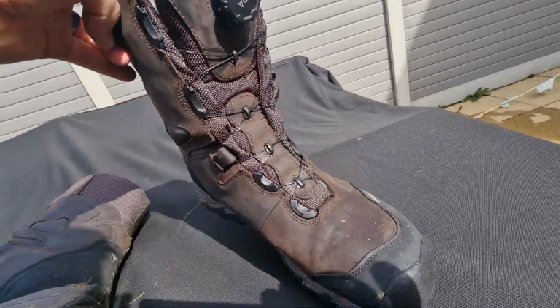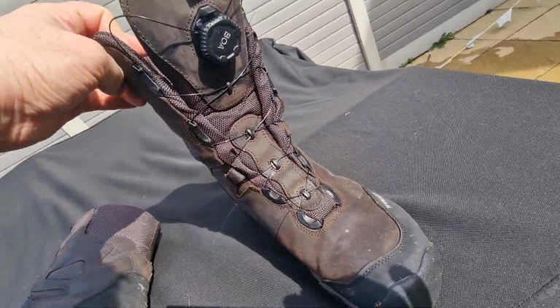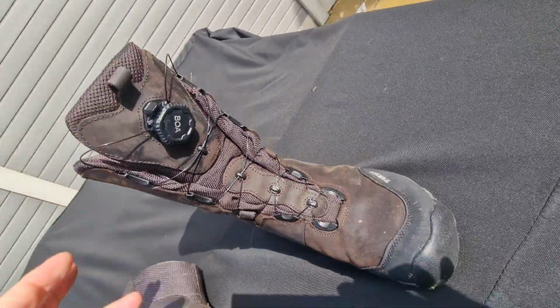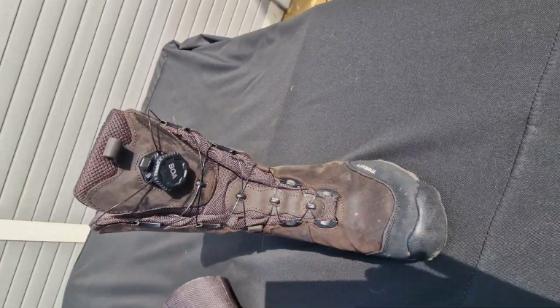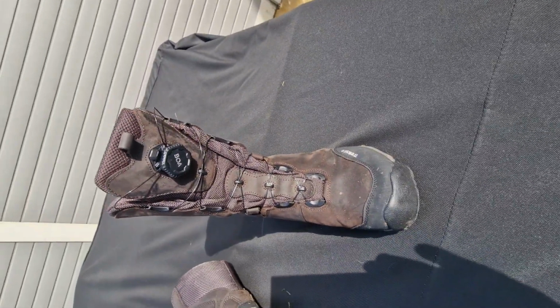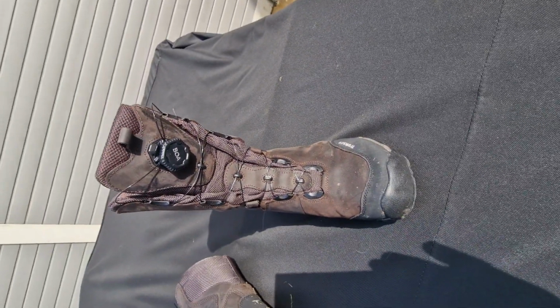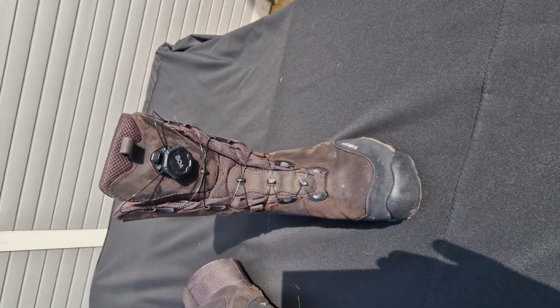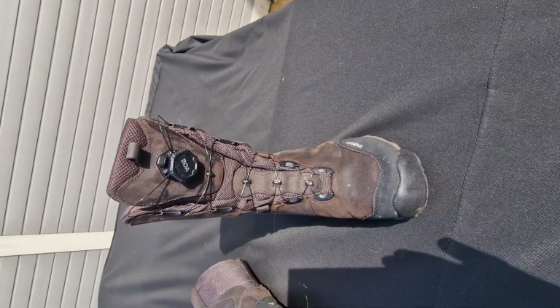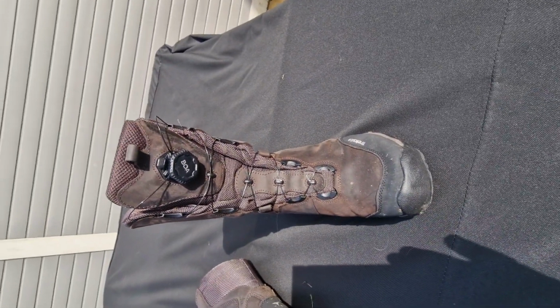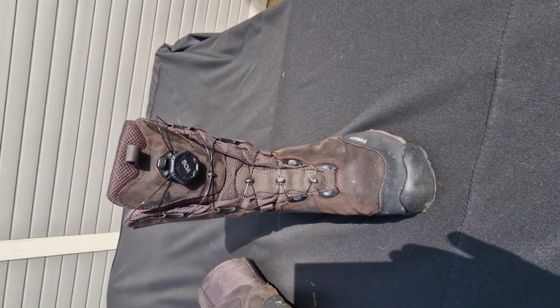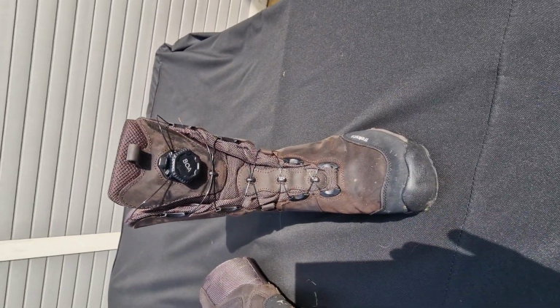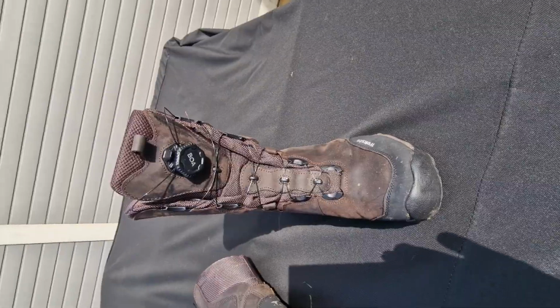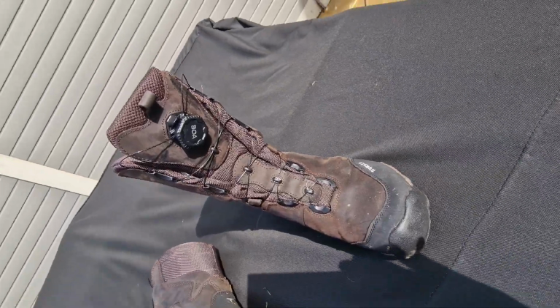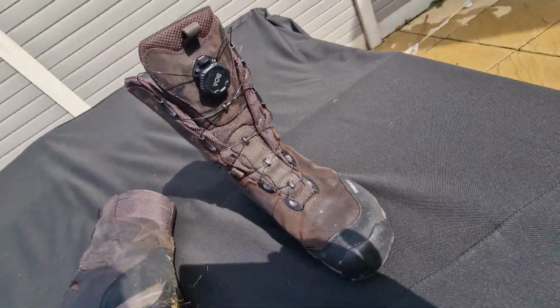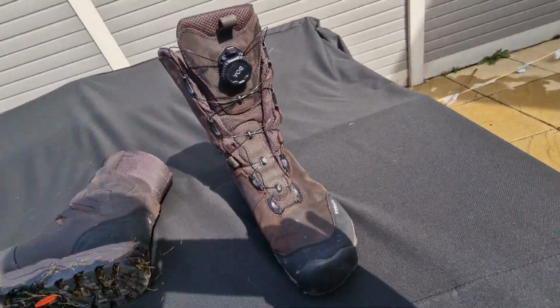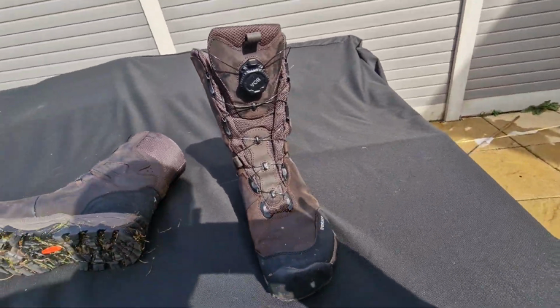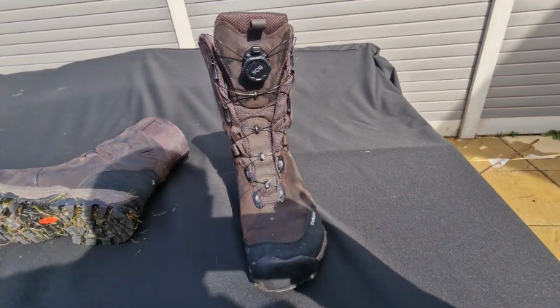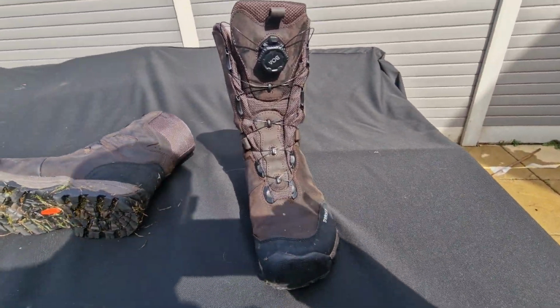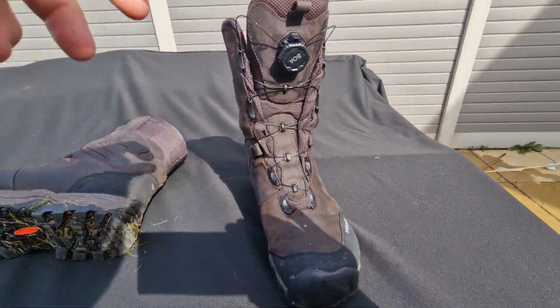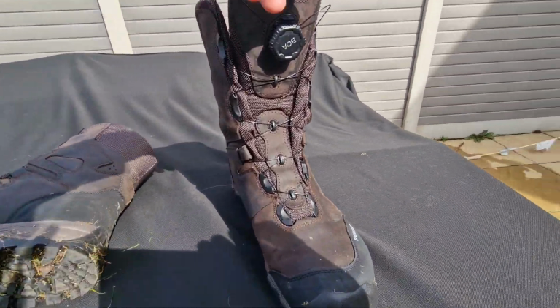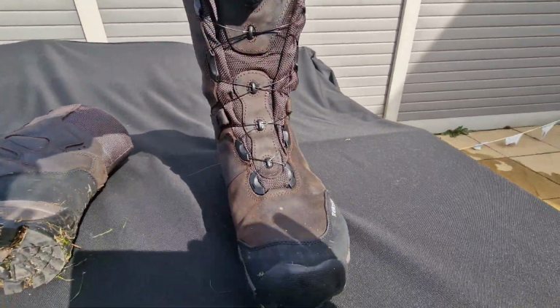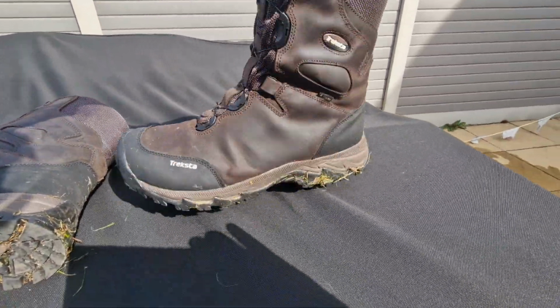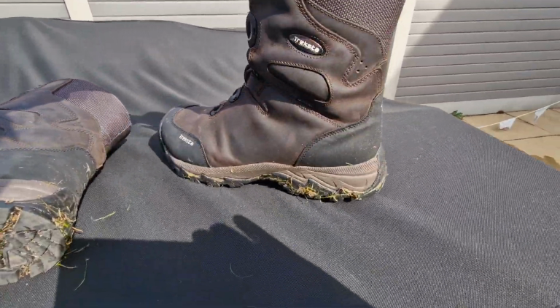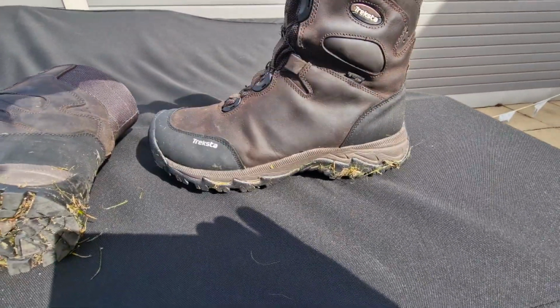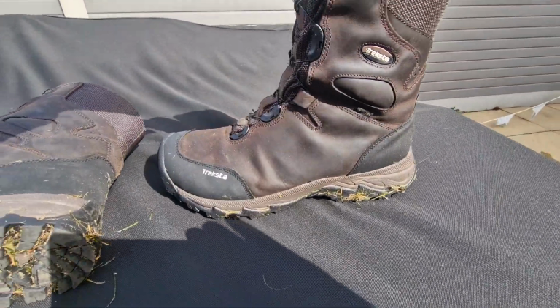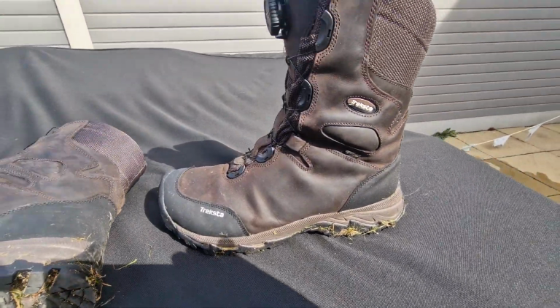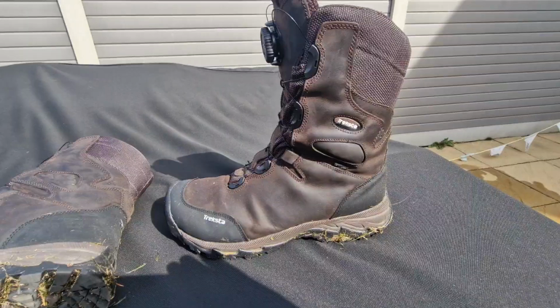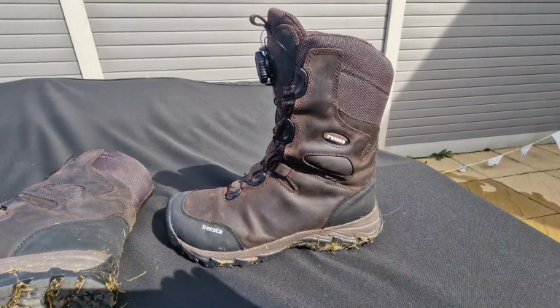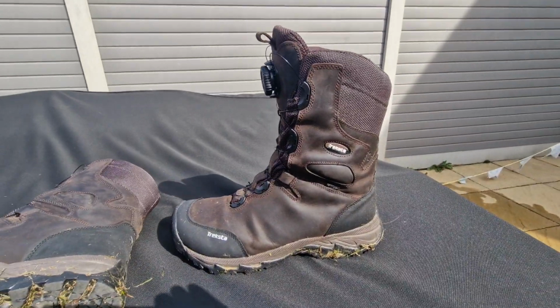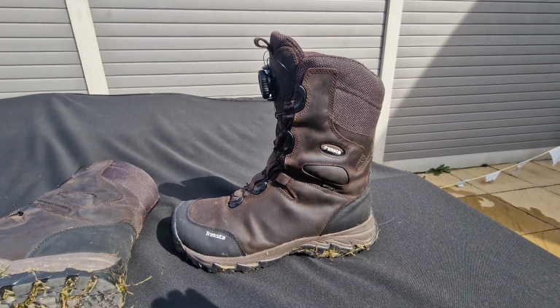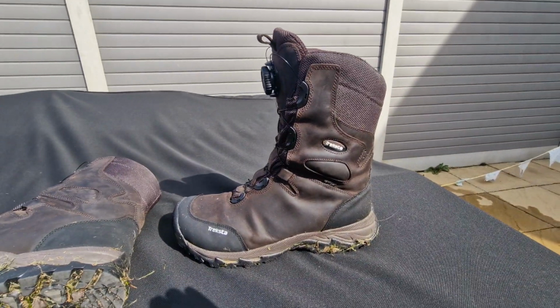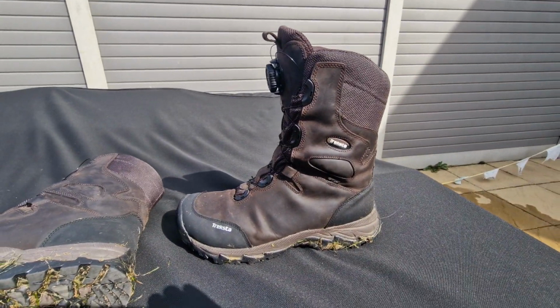Fully Gore-Tex lined, so 100% waterproof, 100% breathable and they look a fantastic boot.